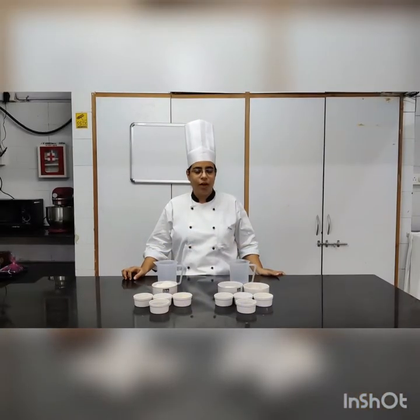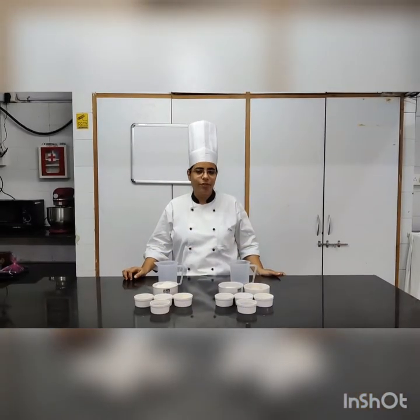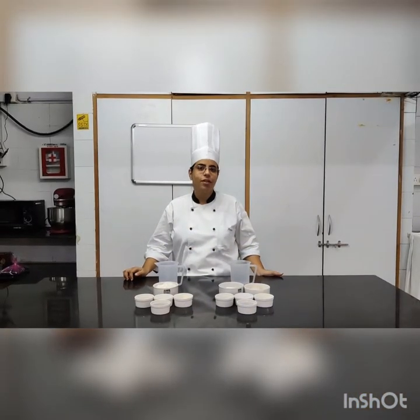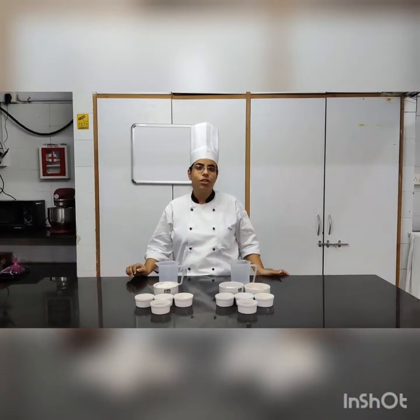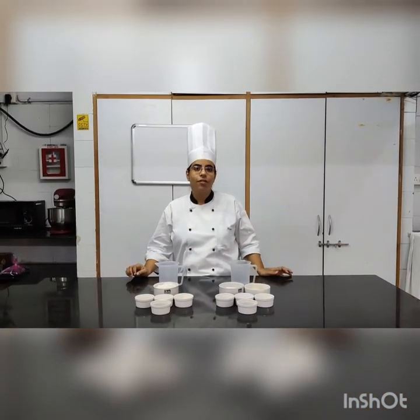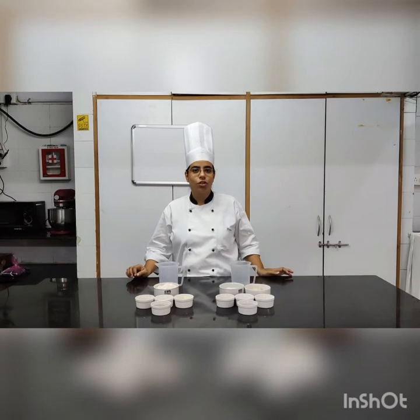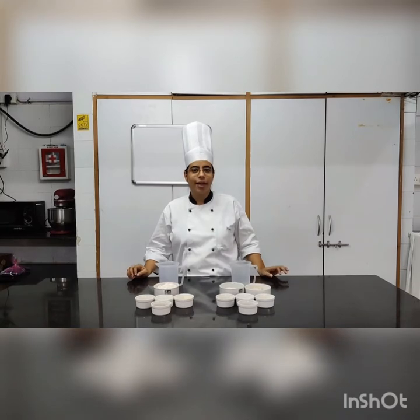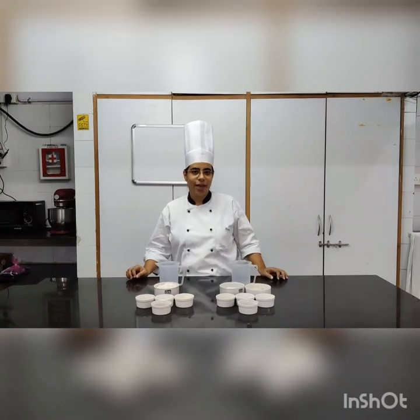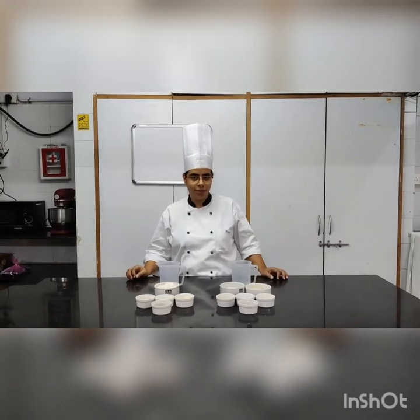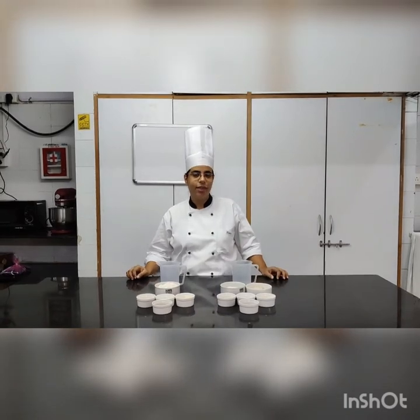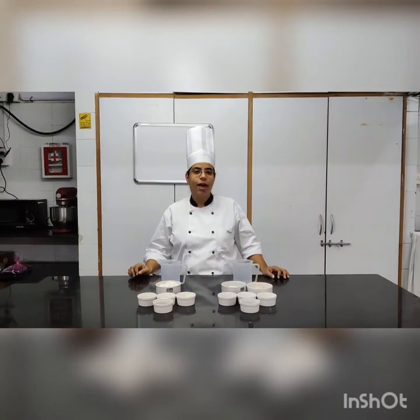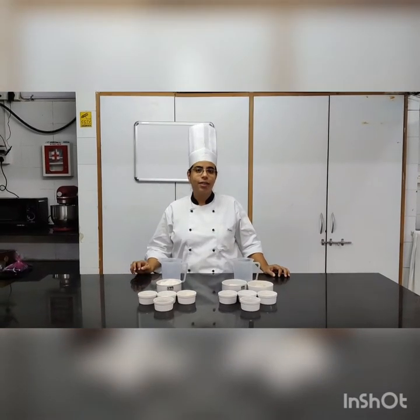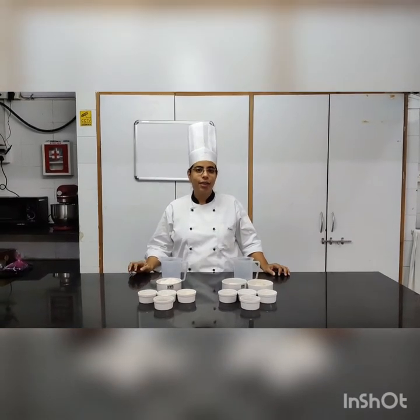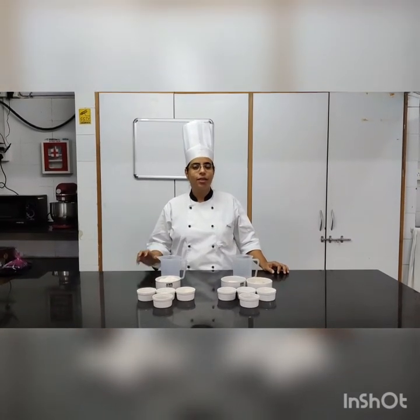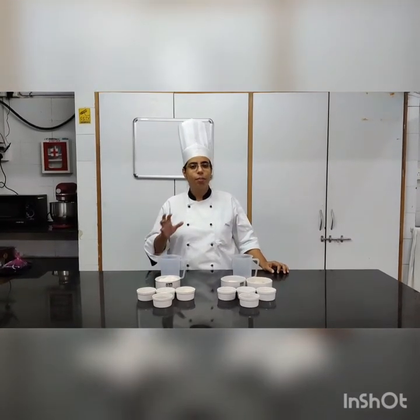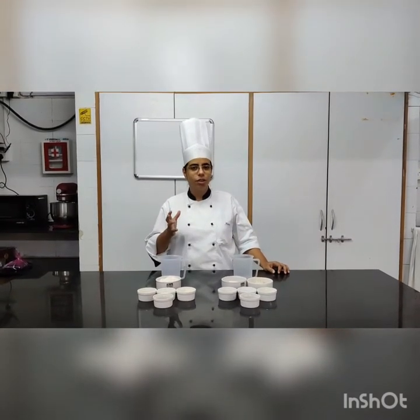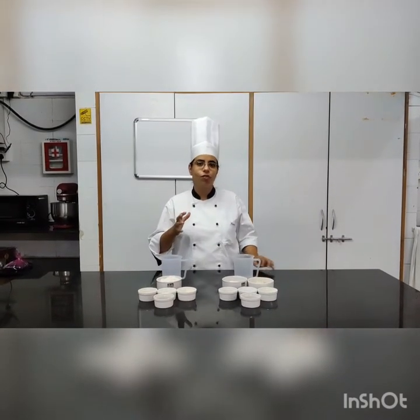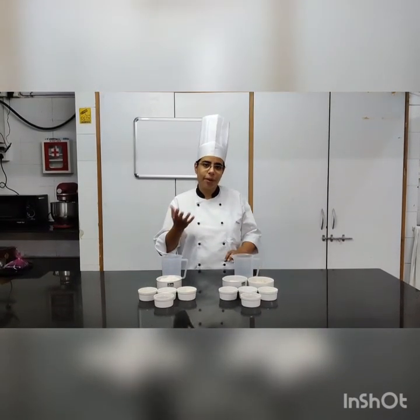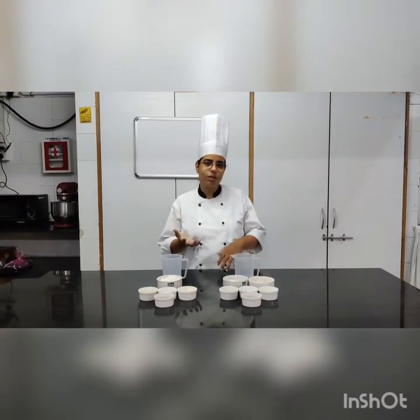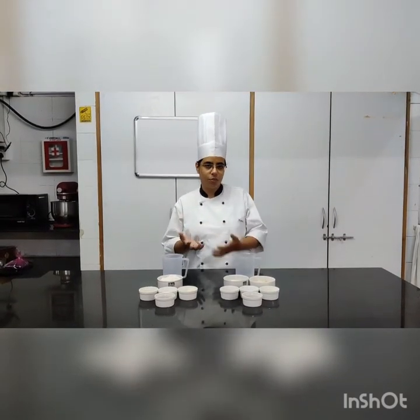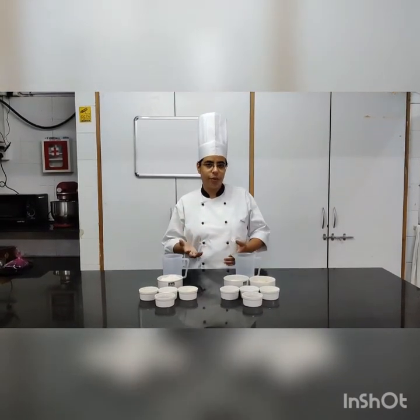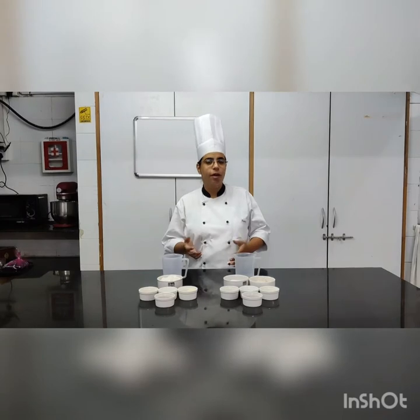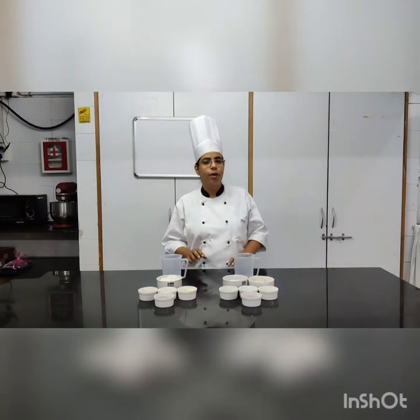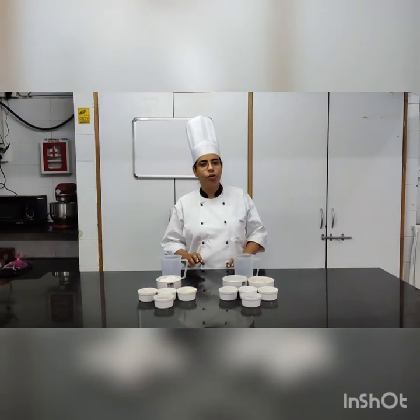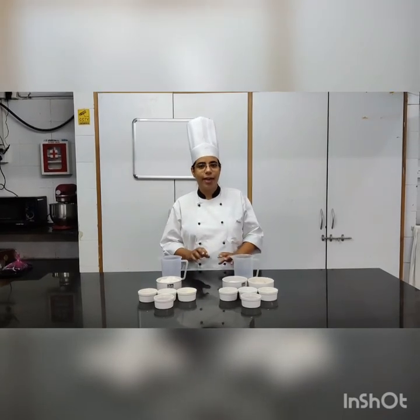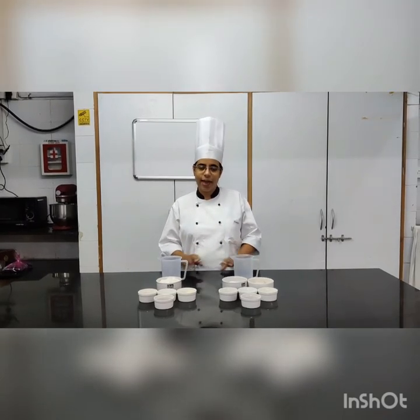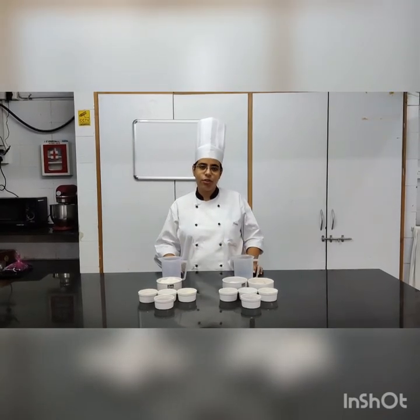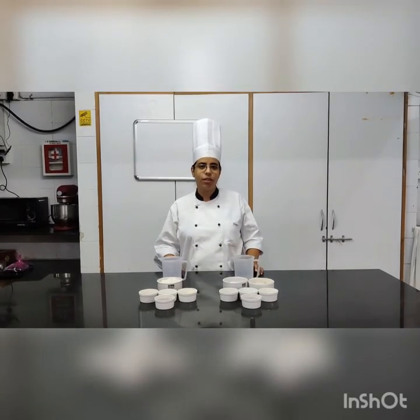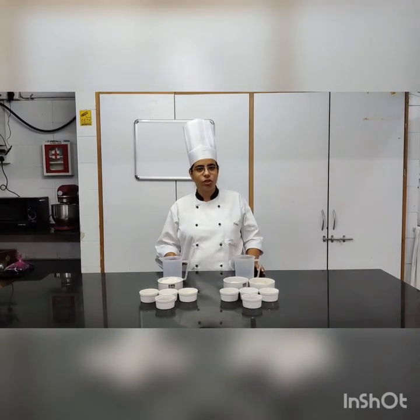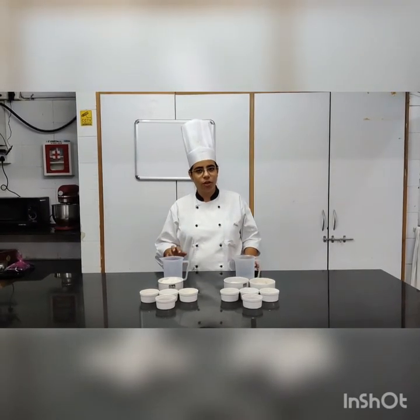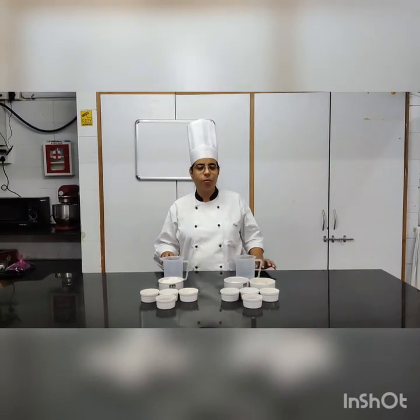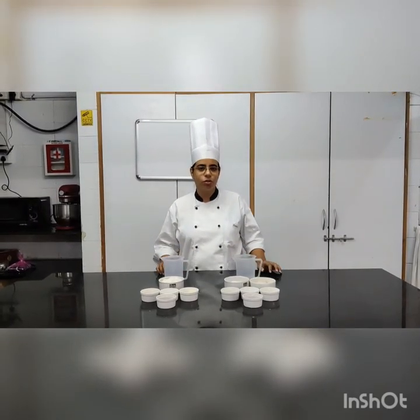Hello everyone, today we are going to do eggless harlequin bread. Harlequin bread is a mixture of your white bread as well as your brown bread. But we are not going to add any egg into it — it's just going to be a normal bread roll.